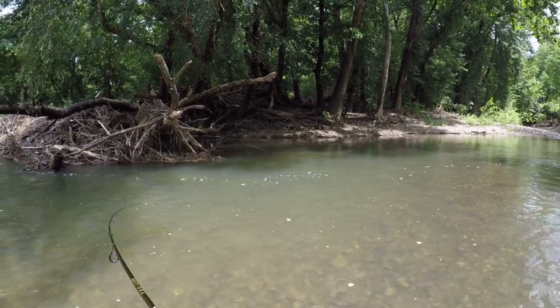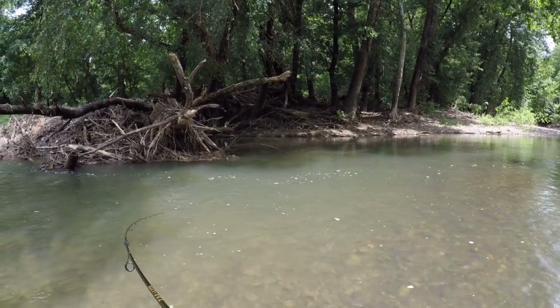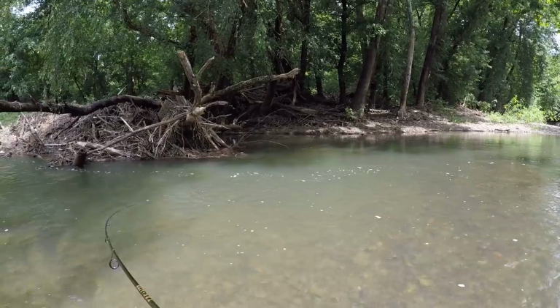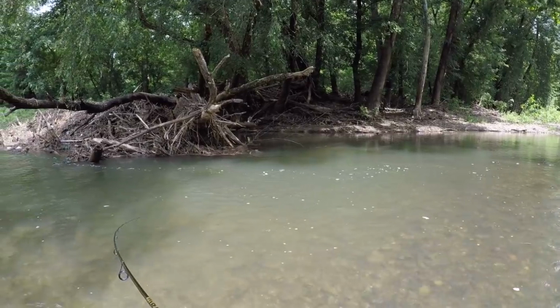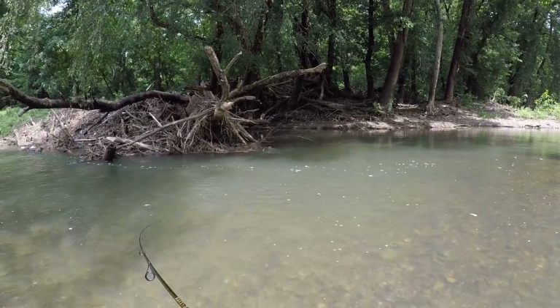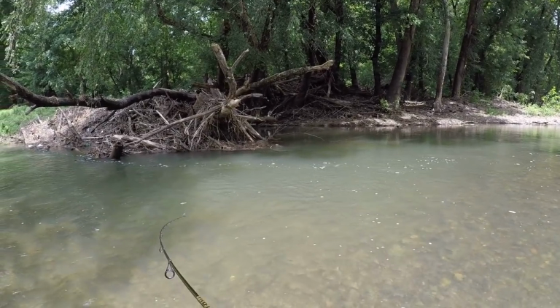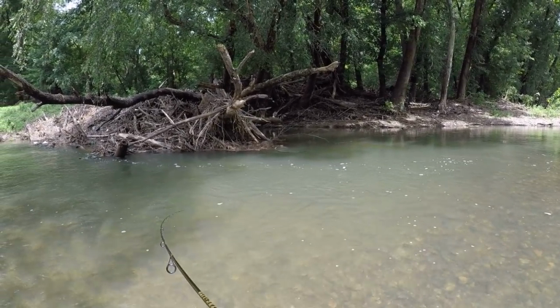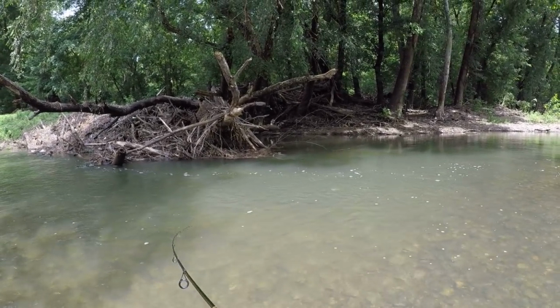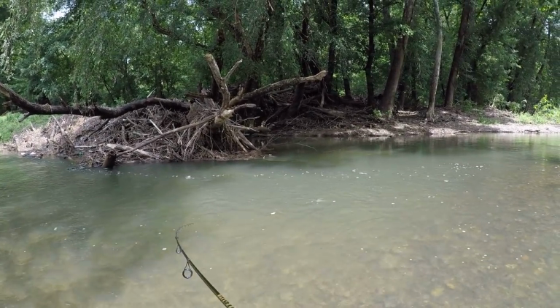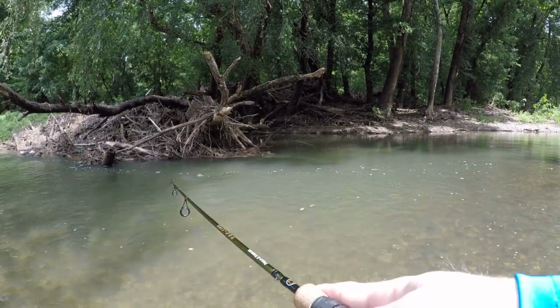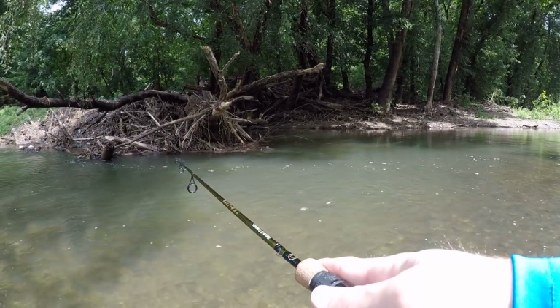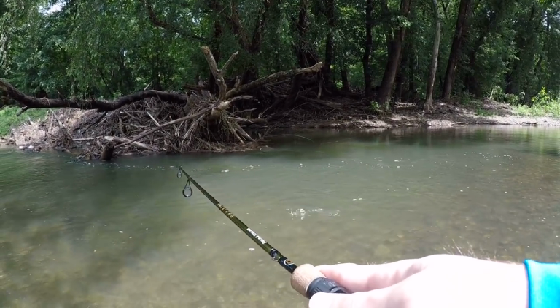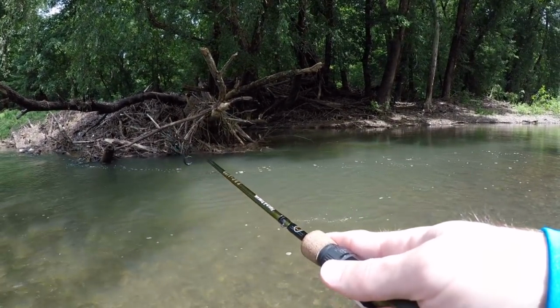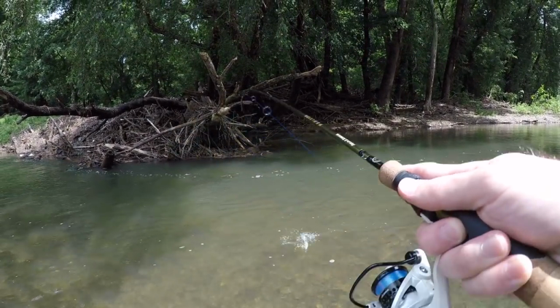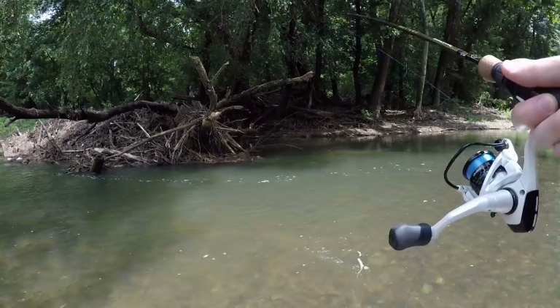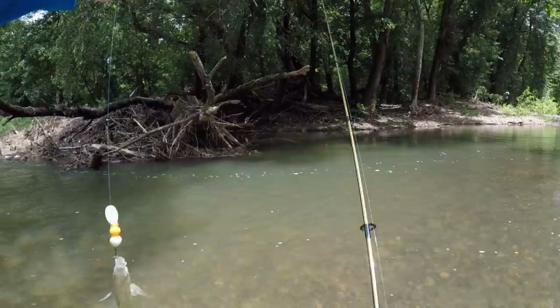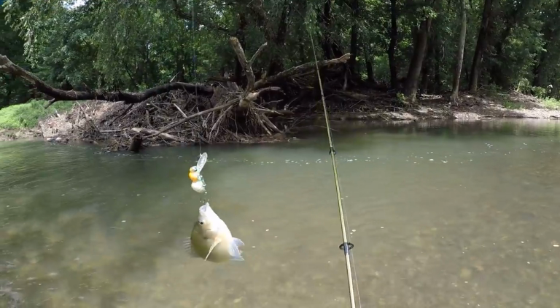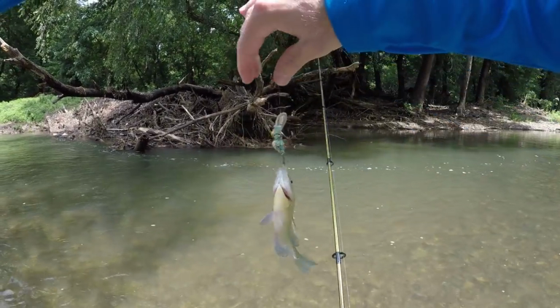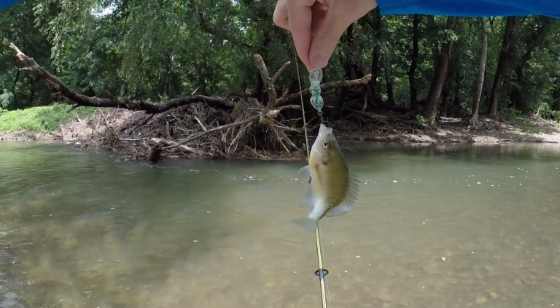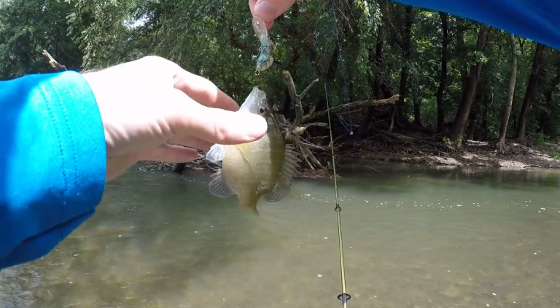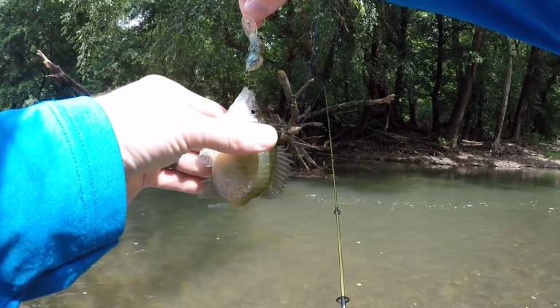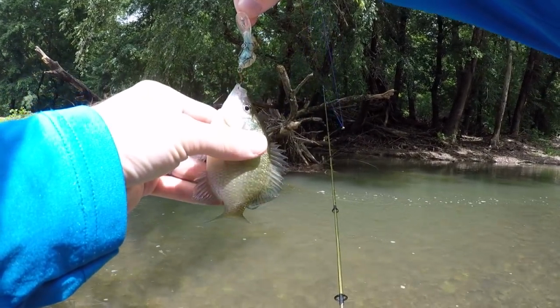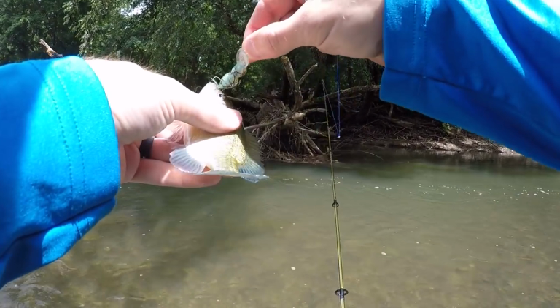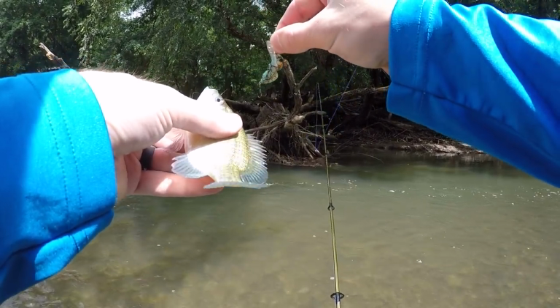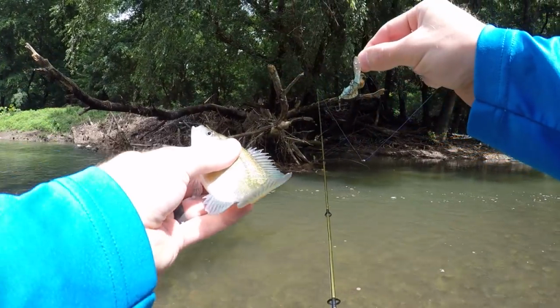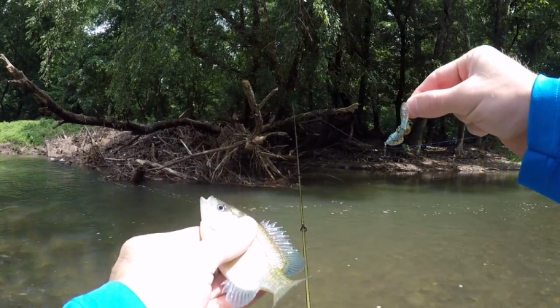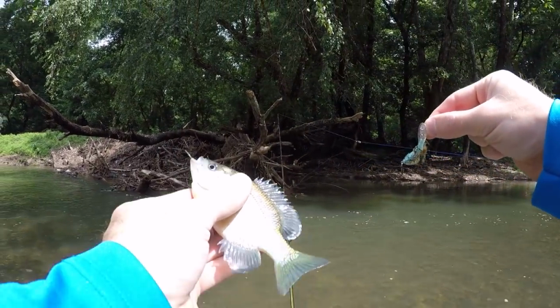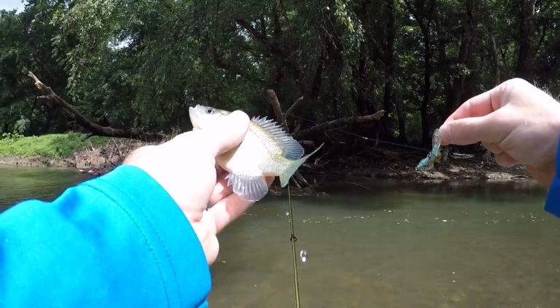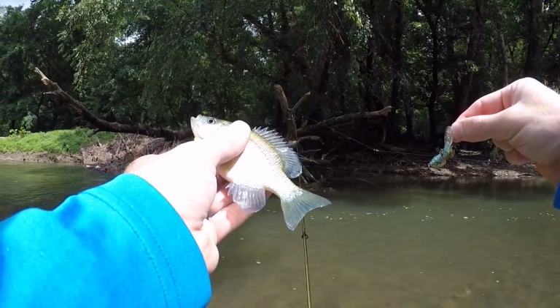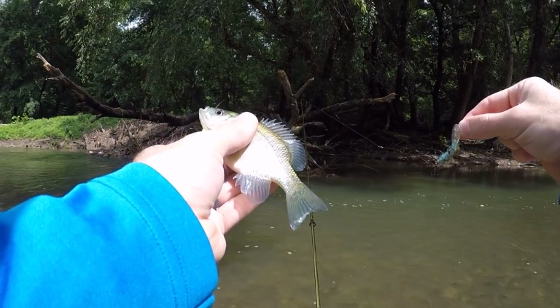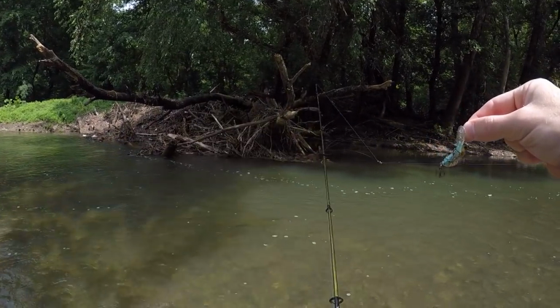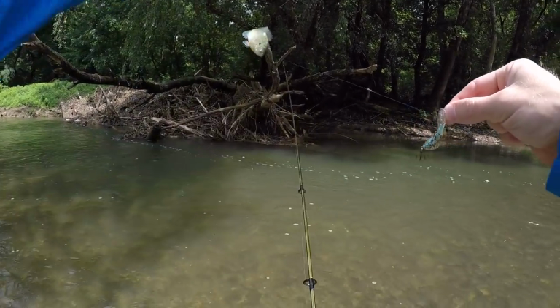First fish of the day! What is it? Looks like a little bluegill - and he is little. Gotta start somewhere, right? Can't believe he got that hook. Cute little feller - see you buddy.